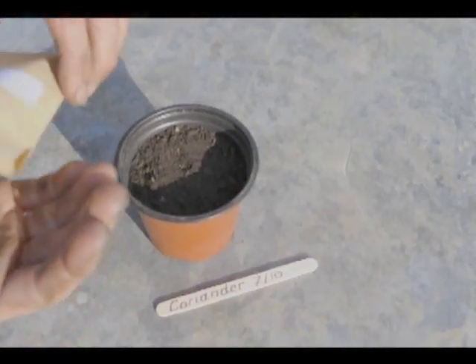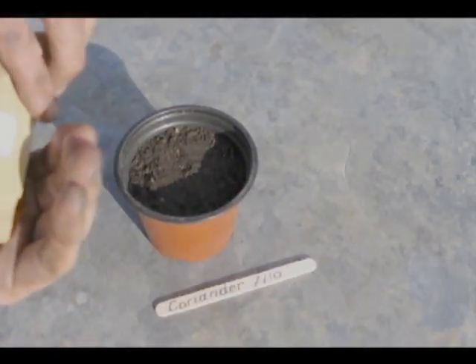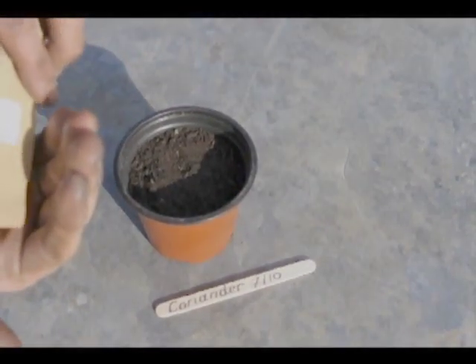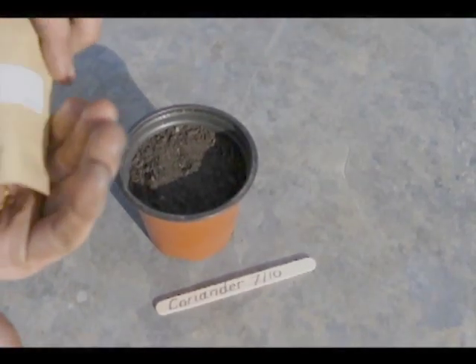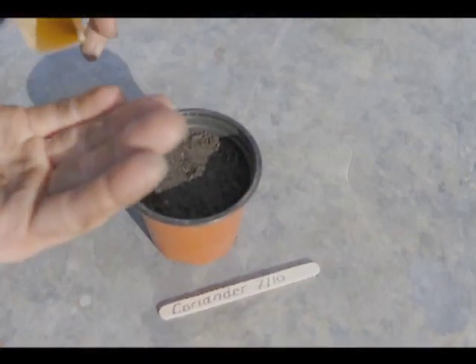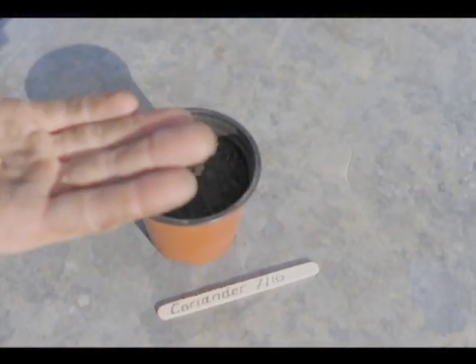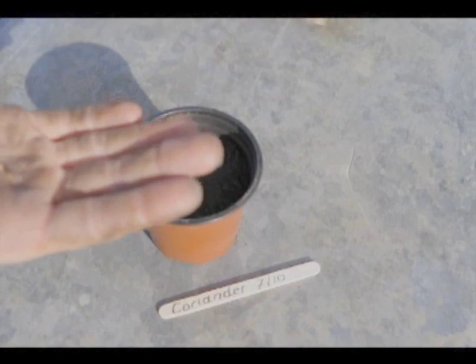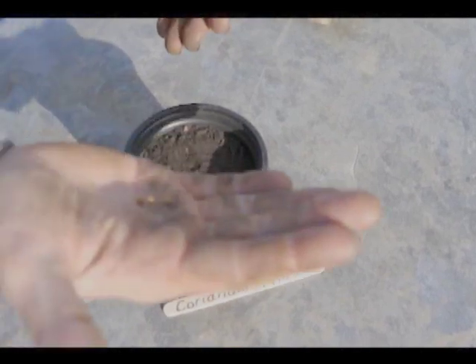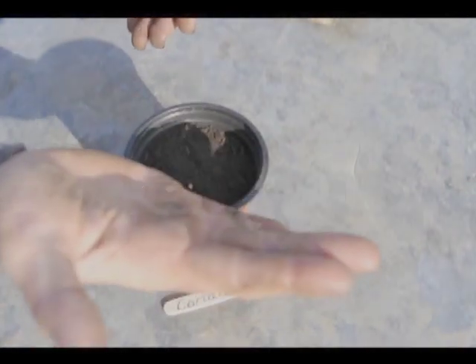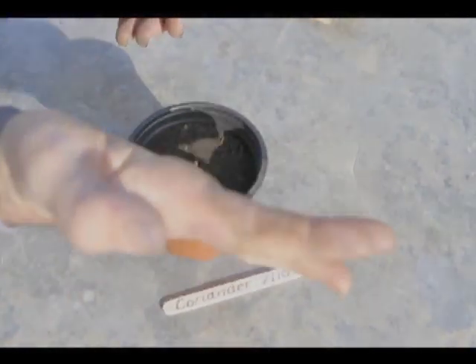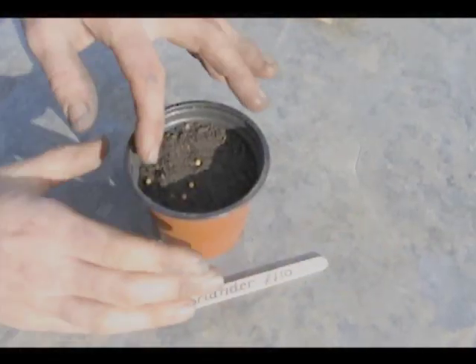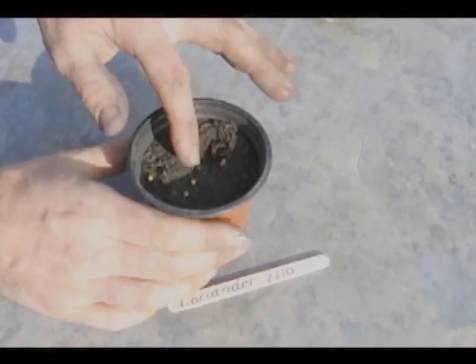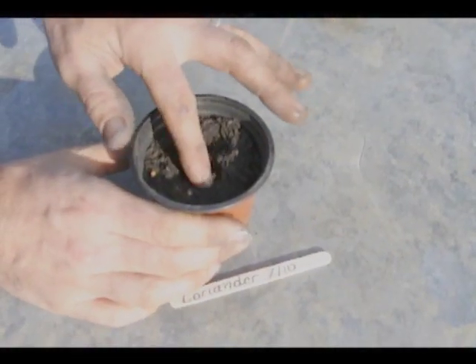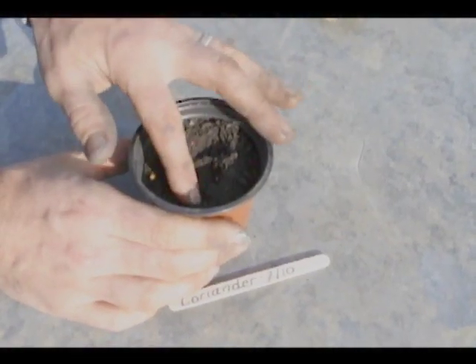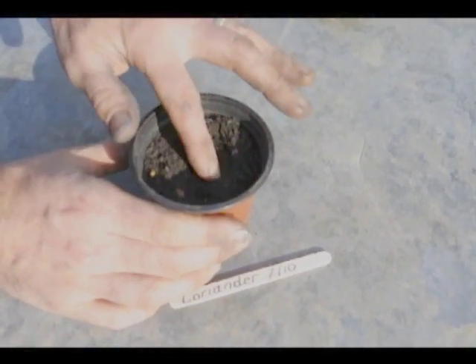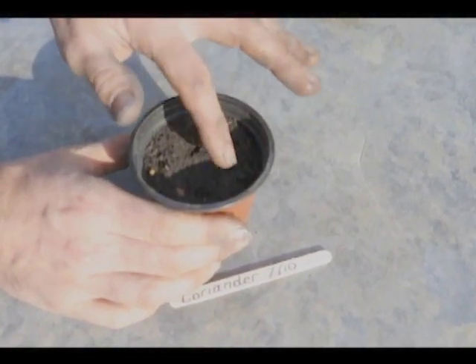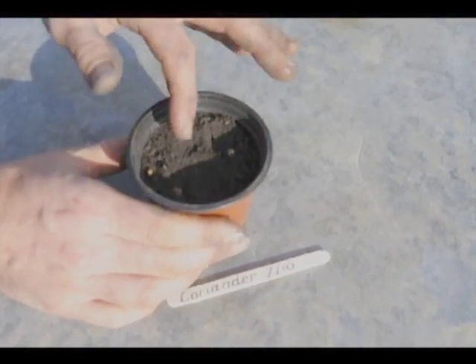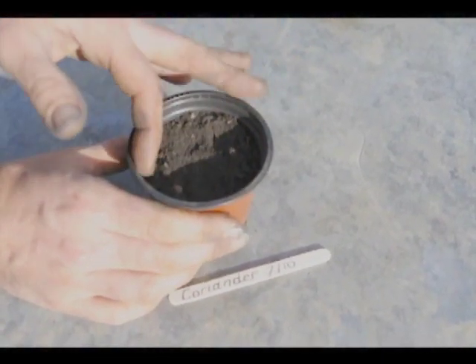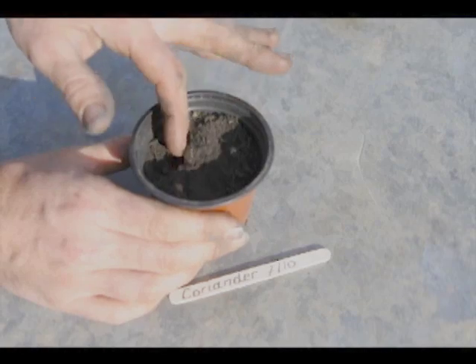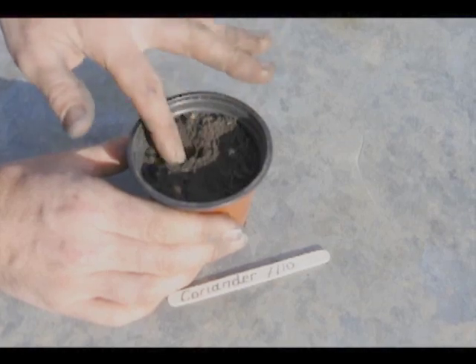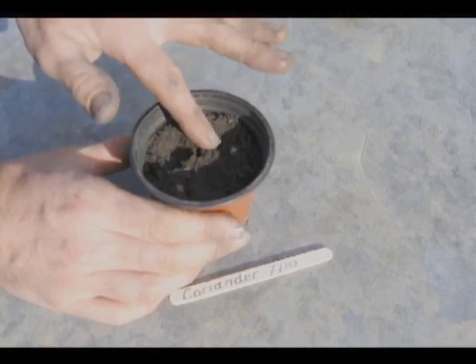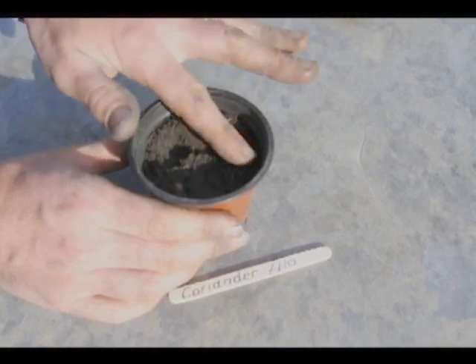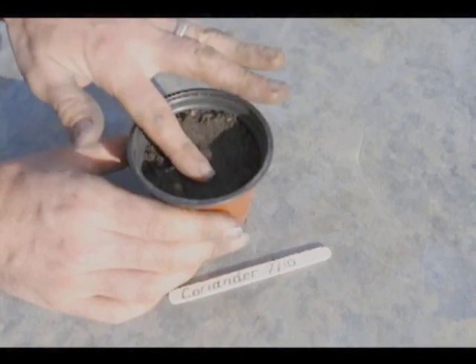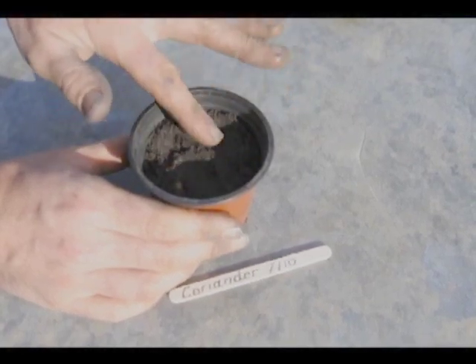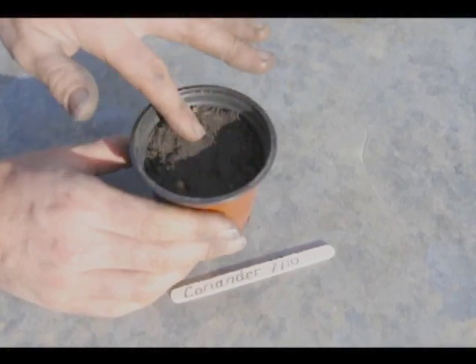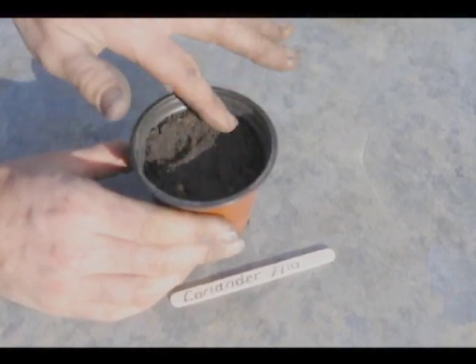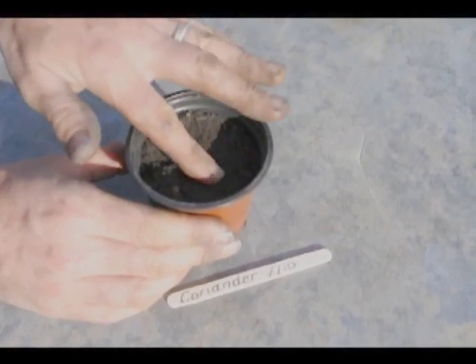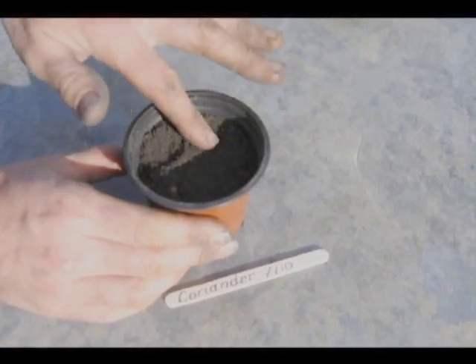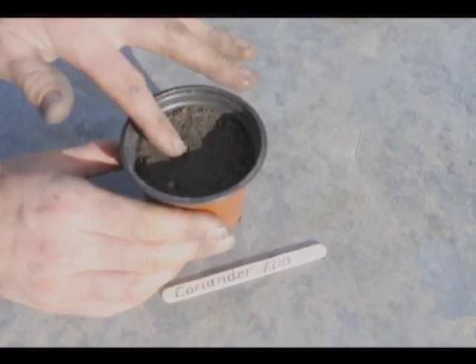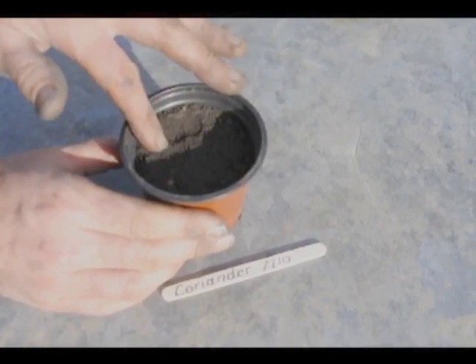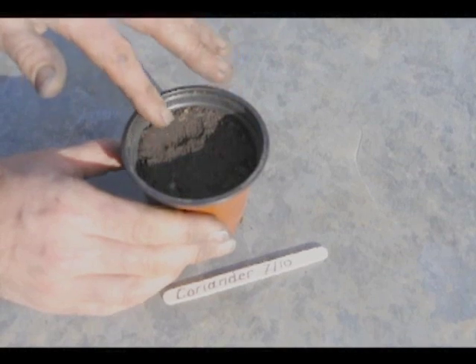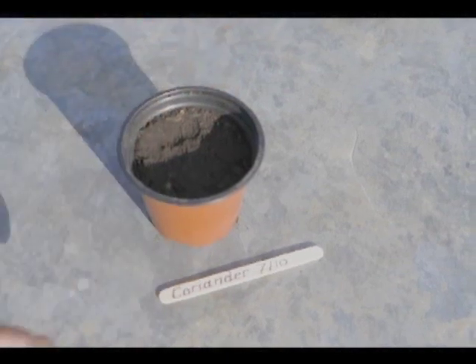For a pot this size, looking at four seeds basically, just surface sow. They don't need to be very deep under, just make sure they're covered with a little bit of soil and then some water.